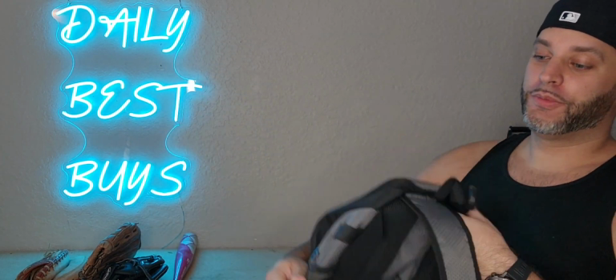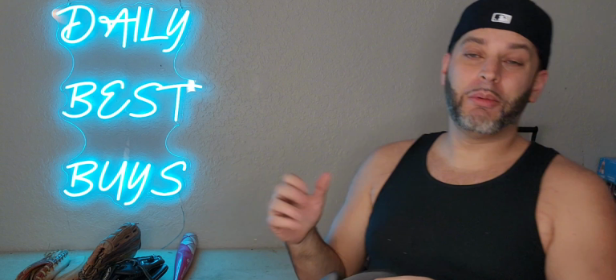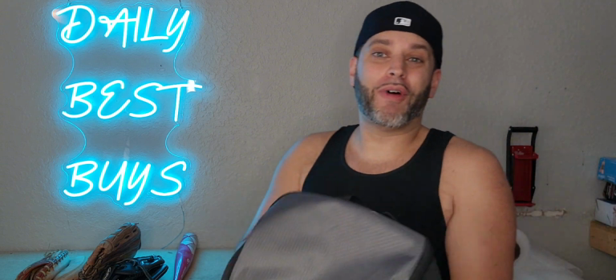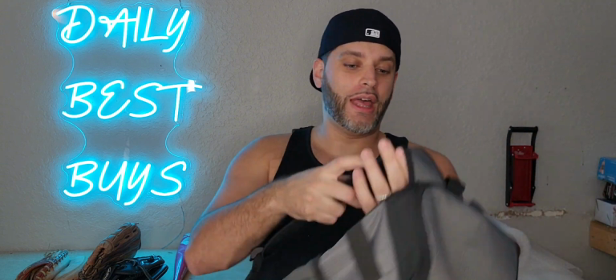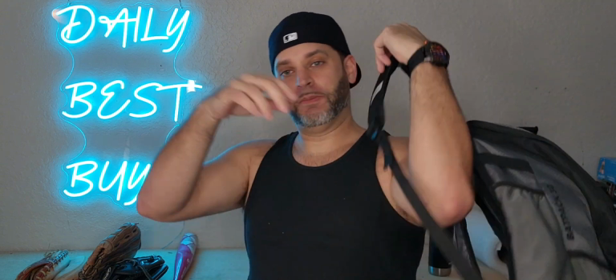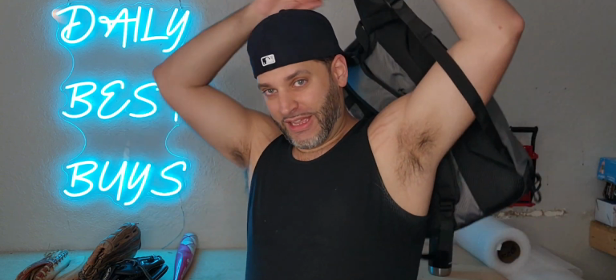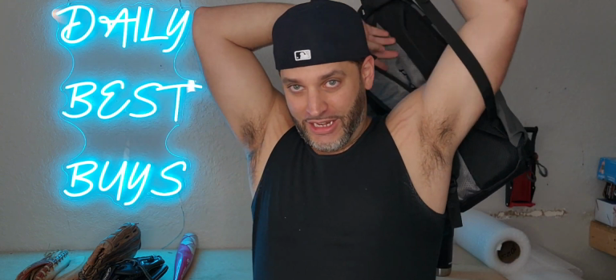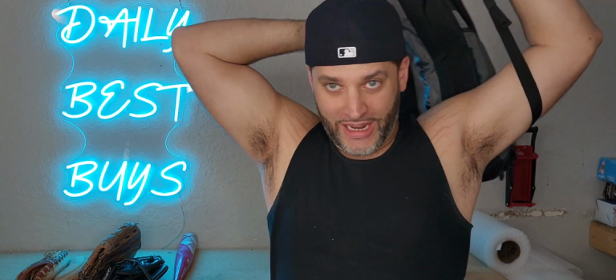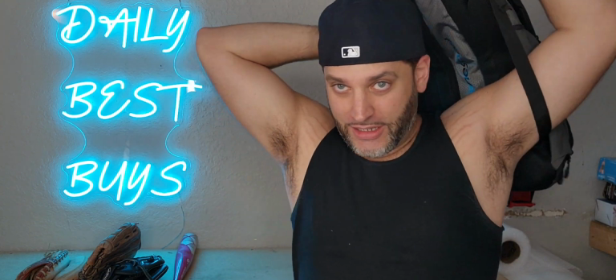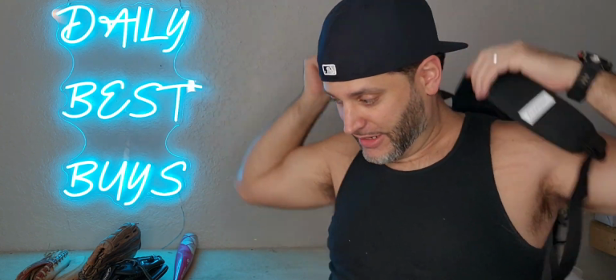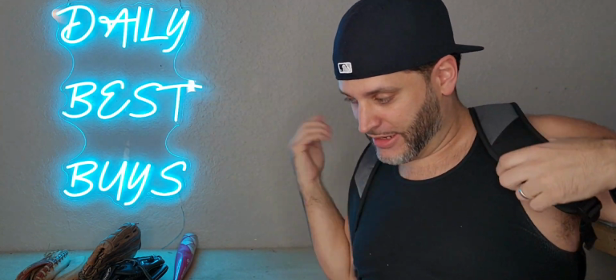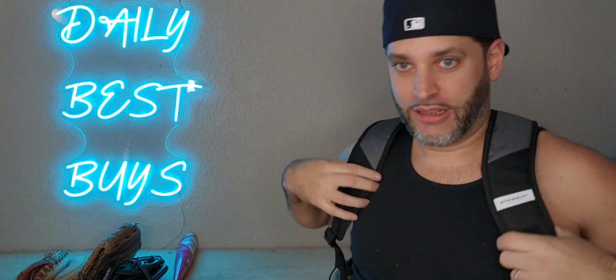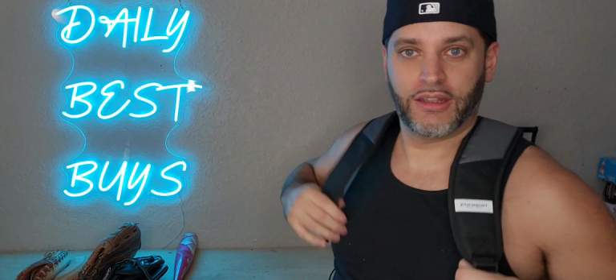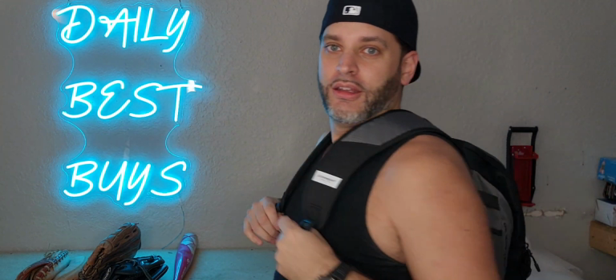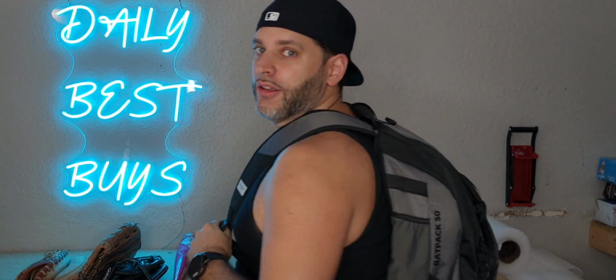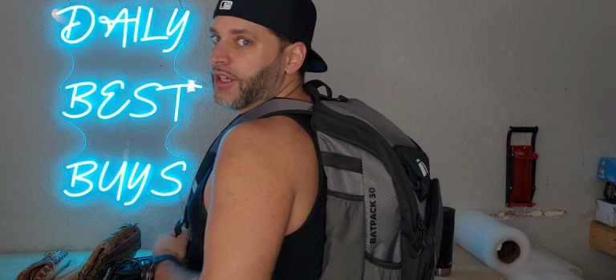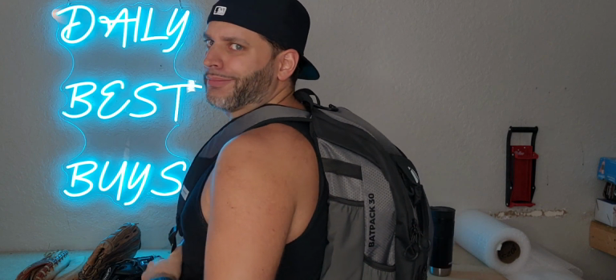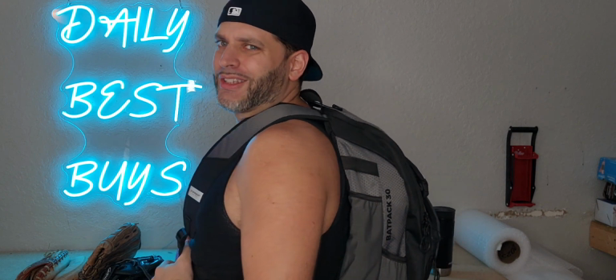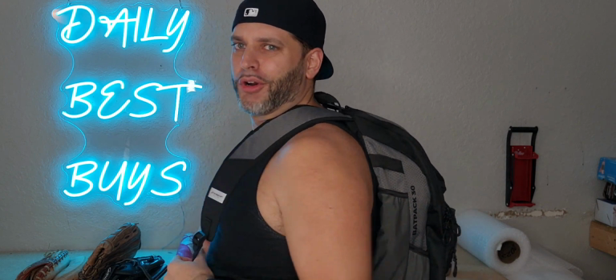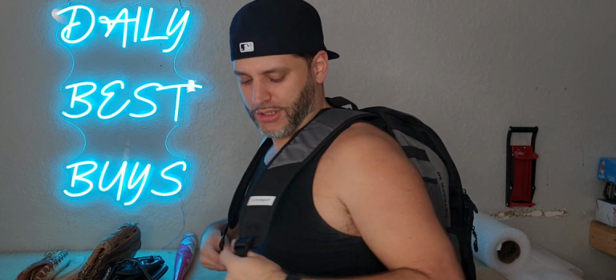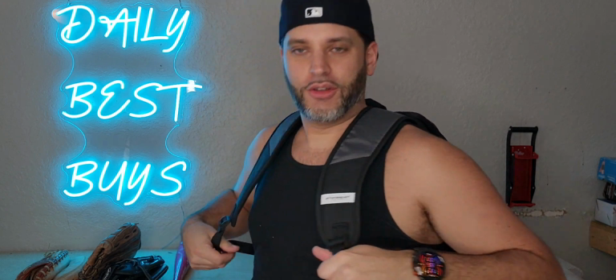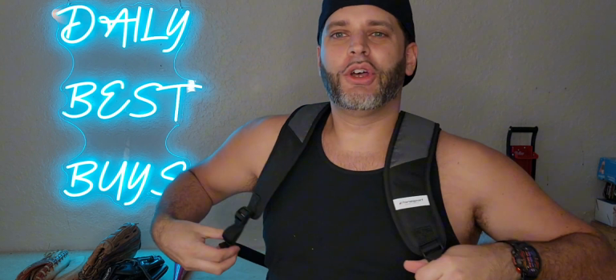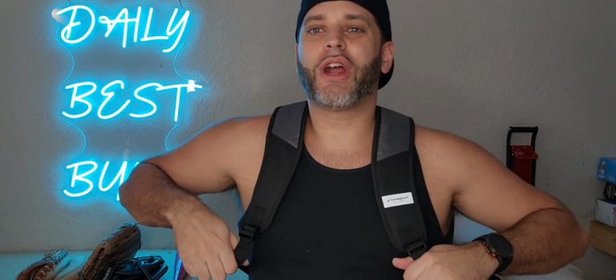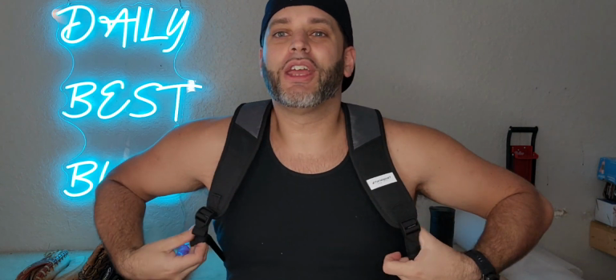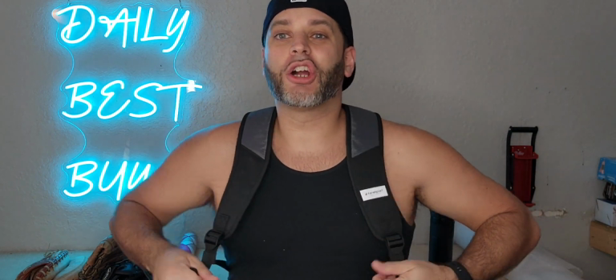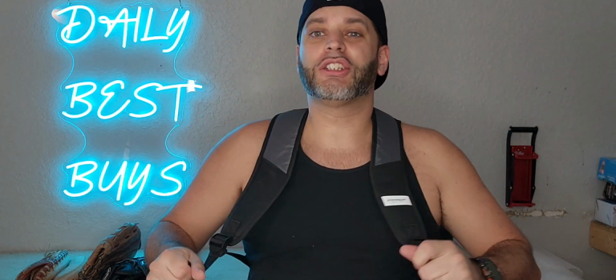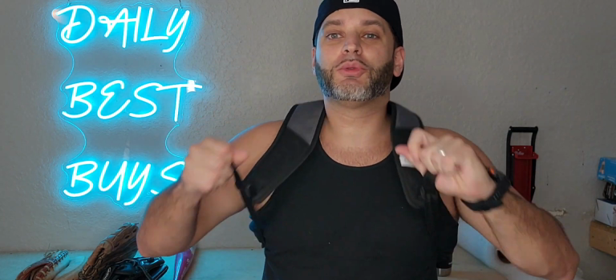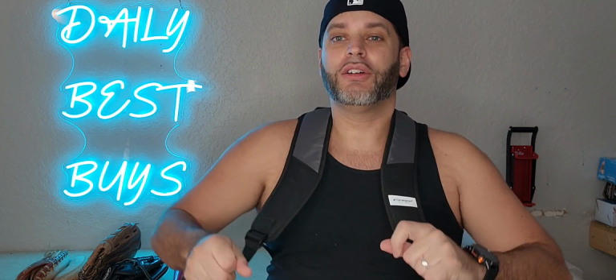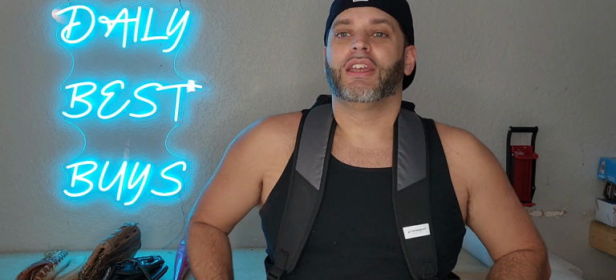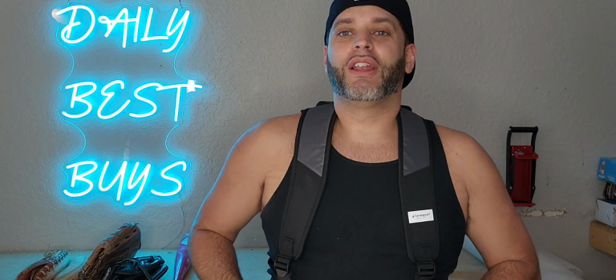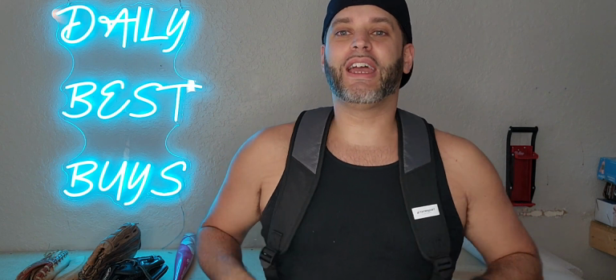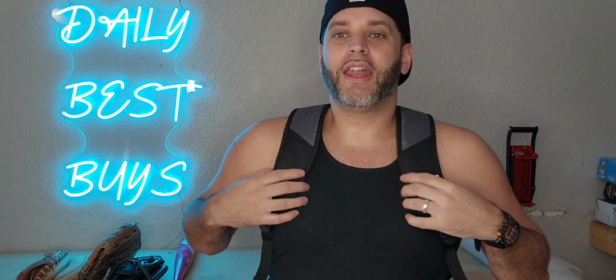I'm about 5'11", just to give you an idea. It fits on perfectly. Also, the straps right here are adjustable as well, if you wanted to tighten that up.